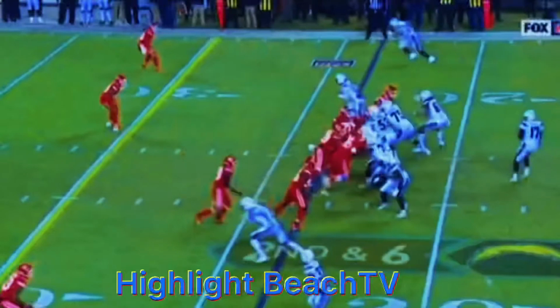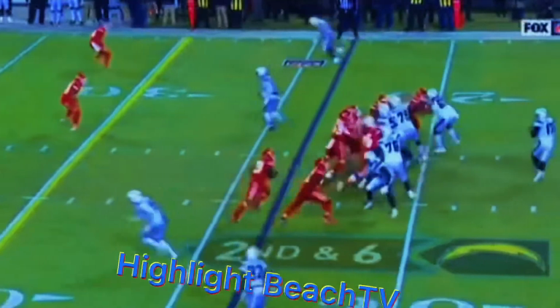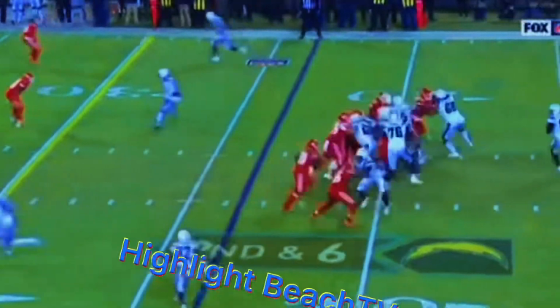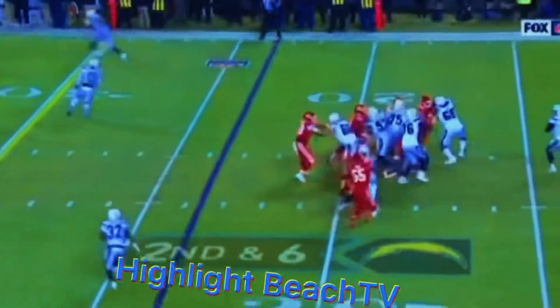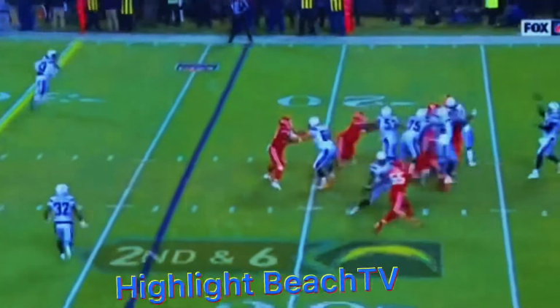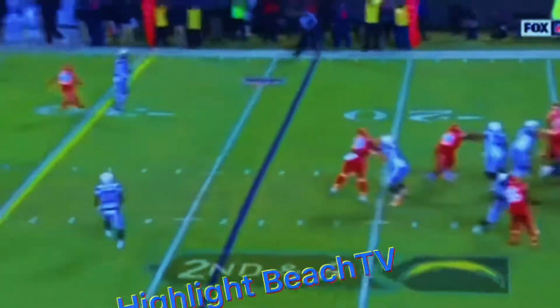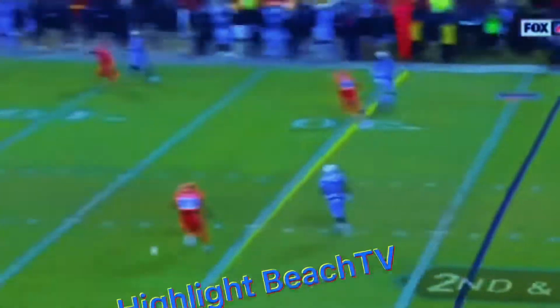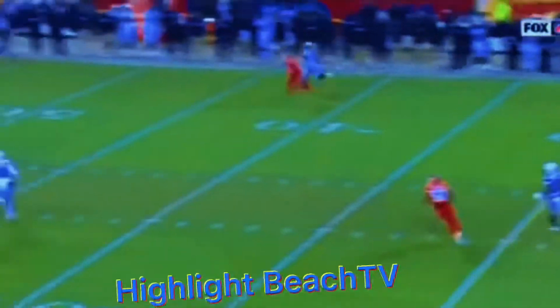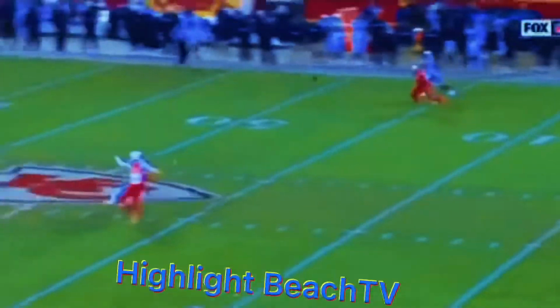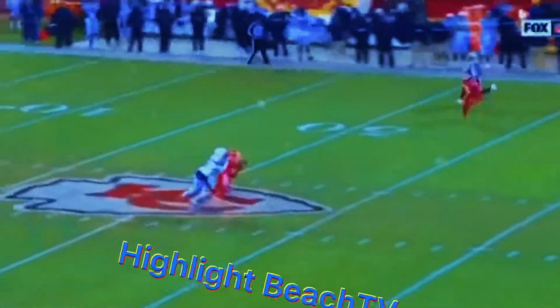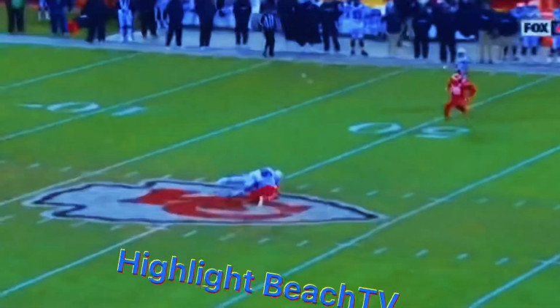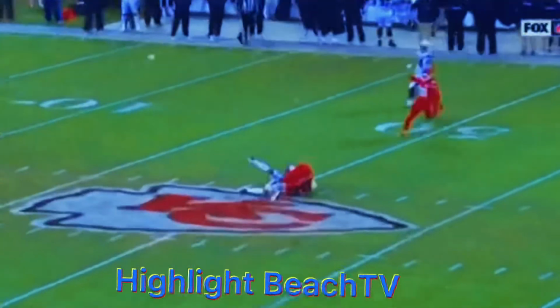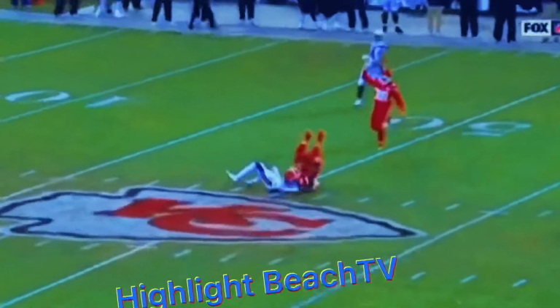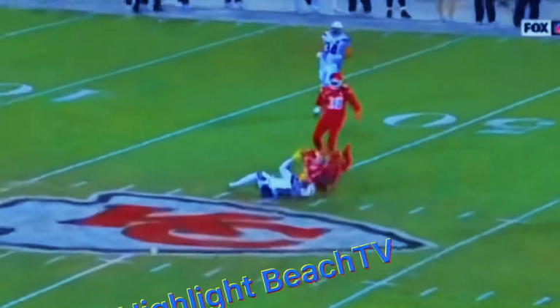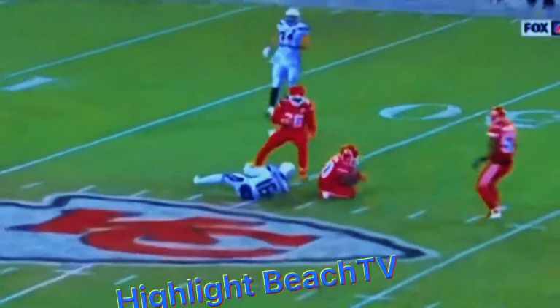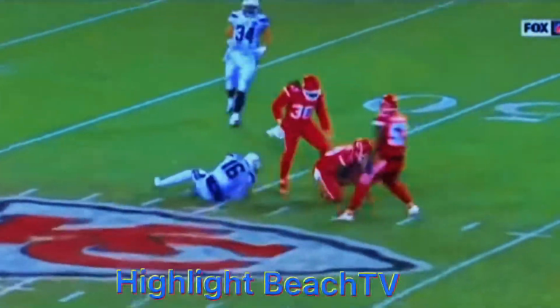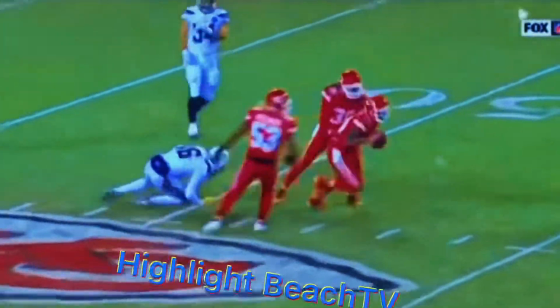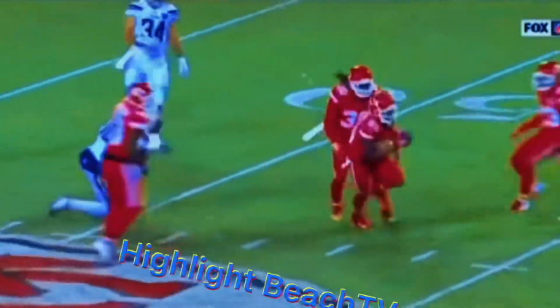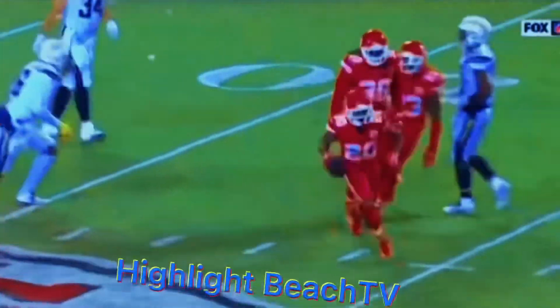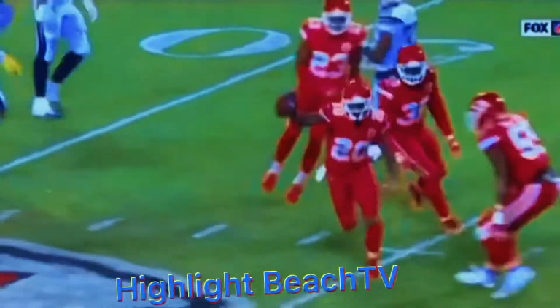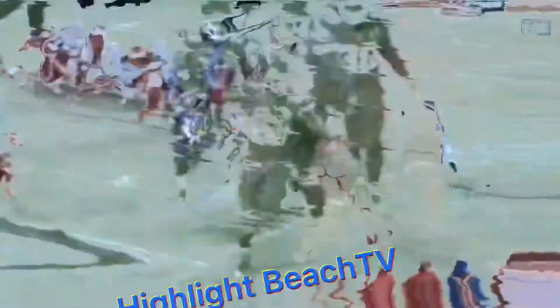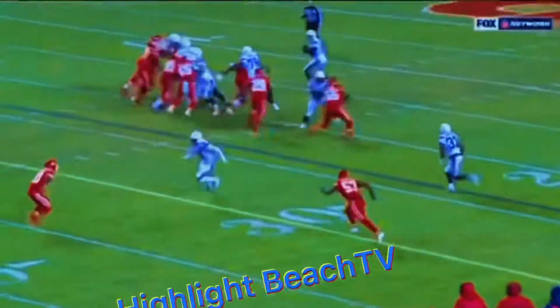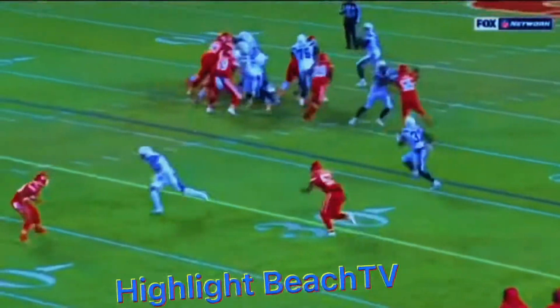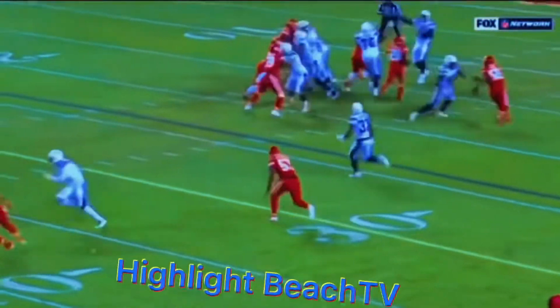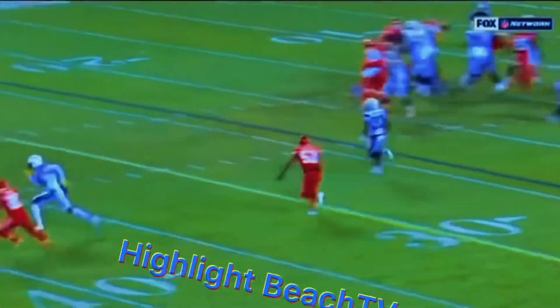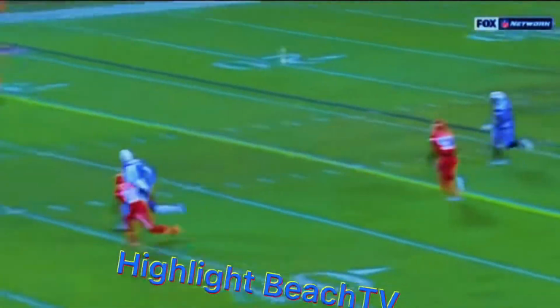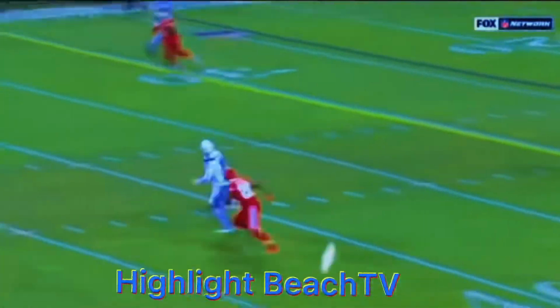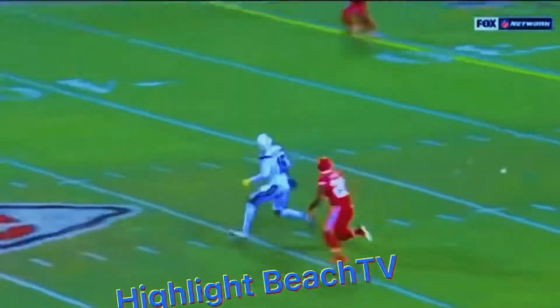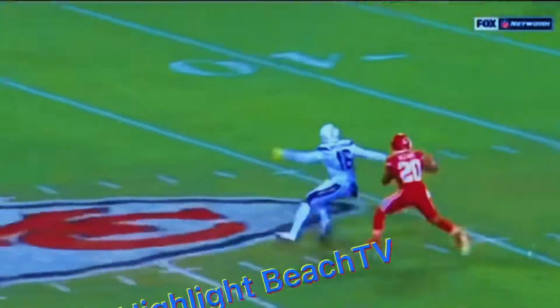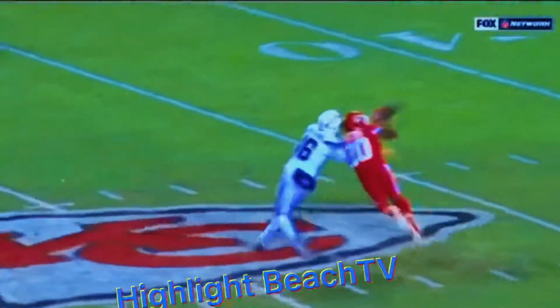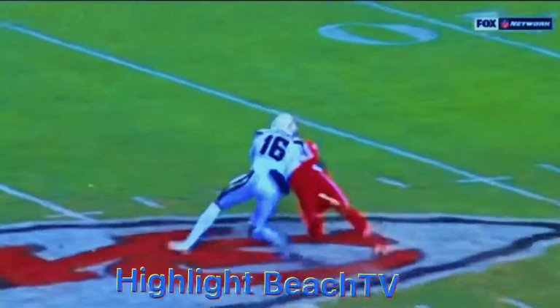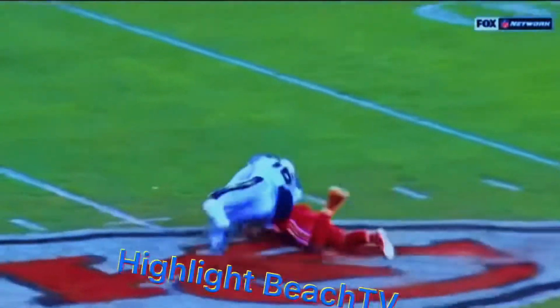Keenan Allen, their best receiver and one of the best in the game. This one downfield, and picked! Nelson was there to make a play on this ball, just not able to get it all the way.